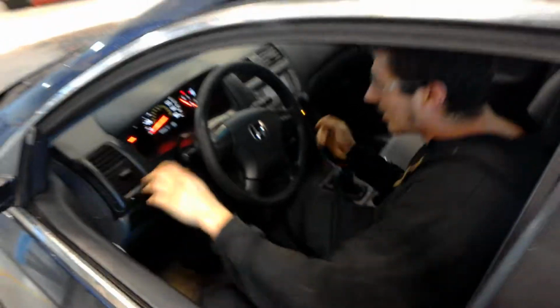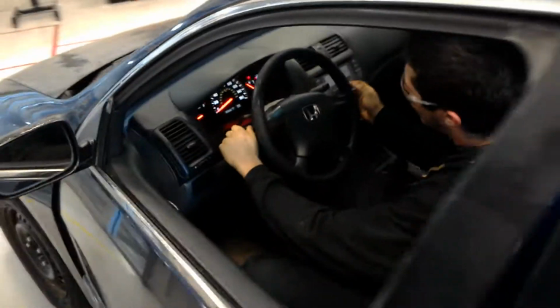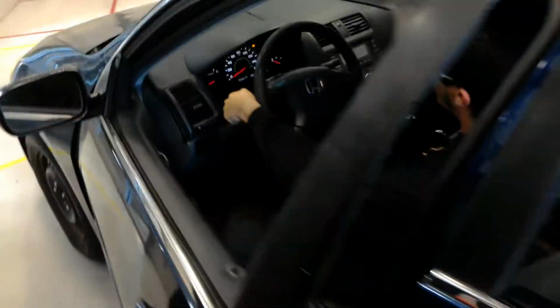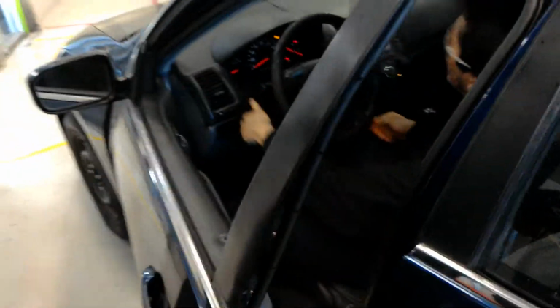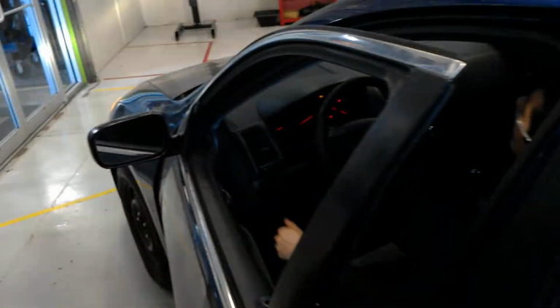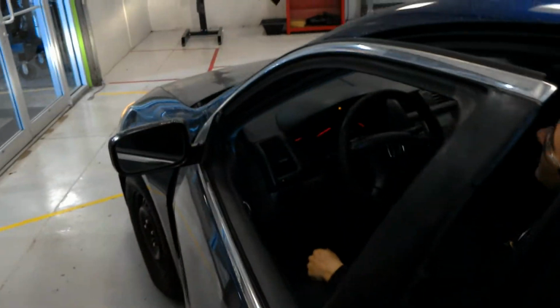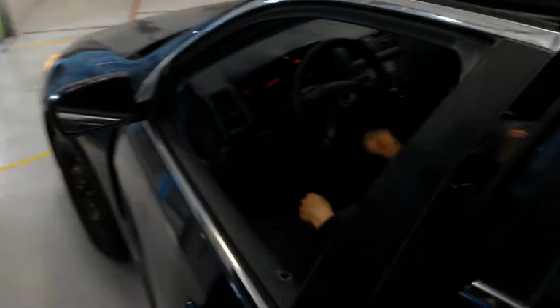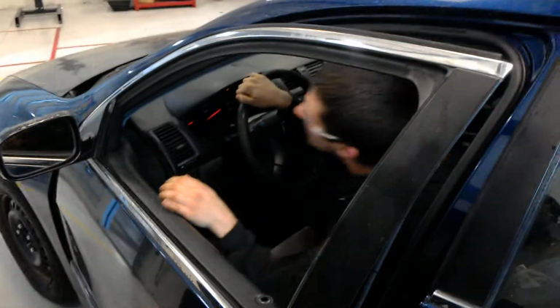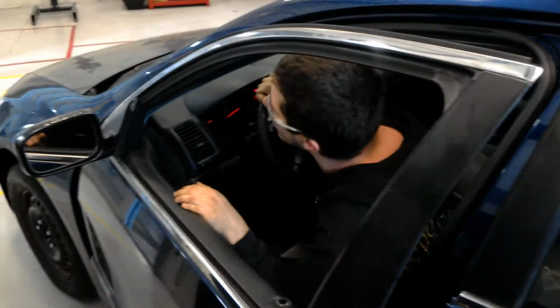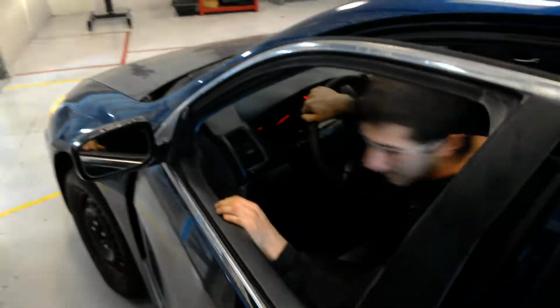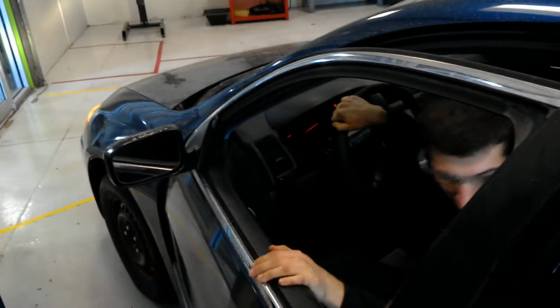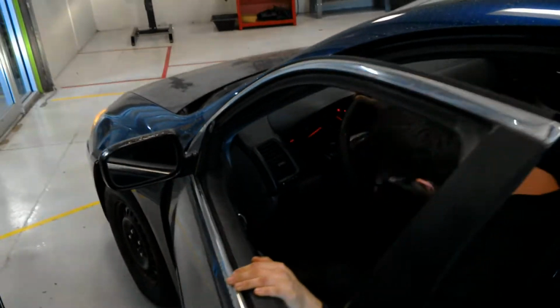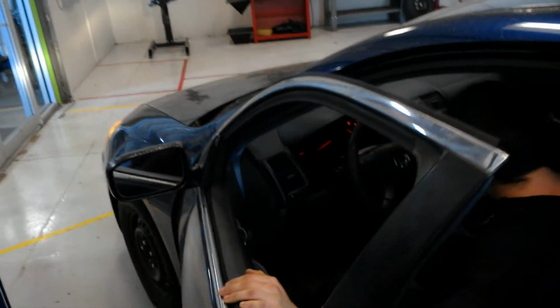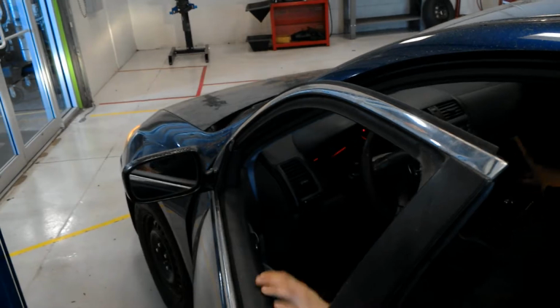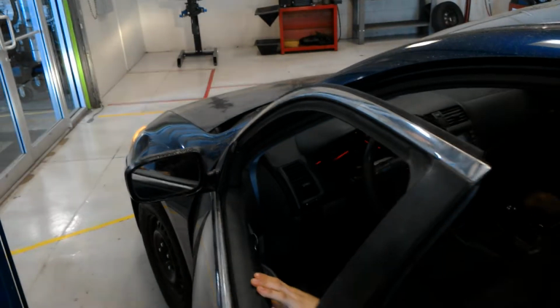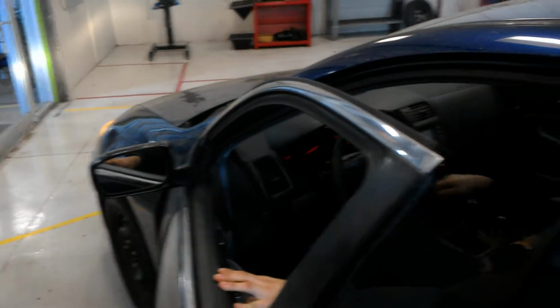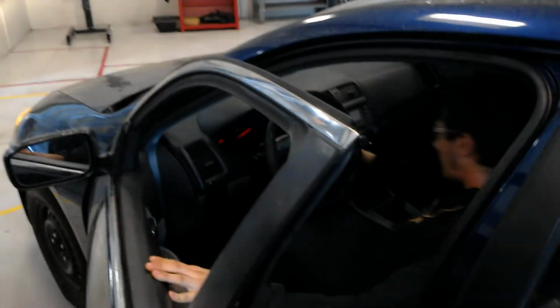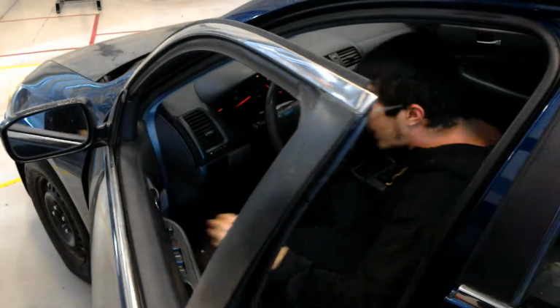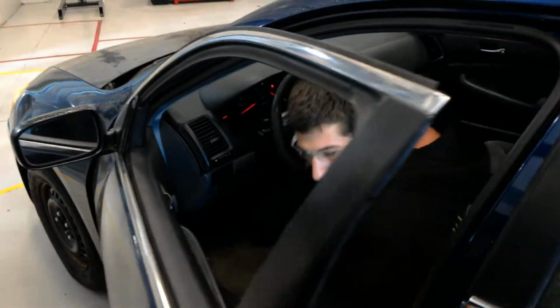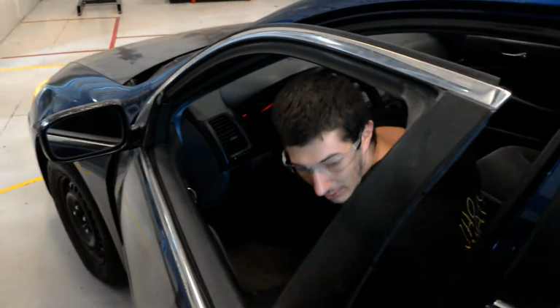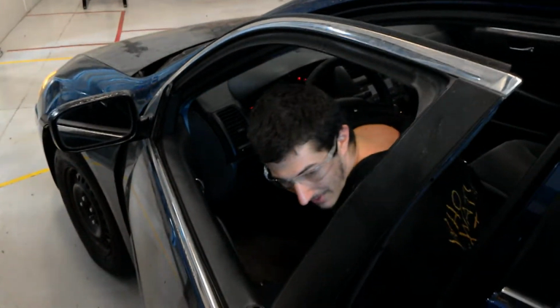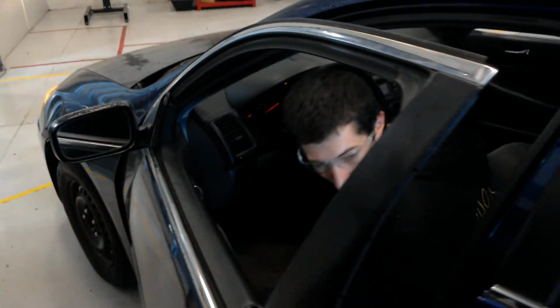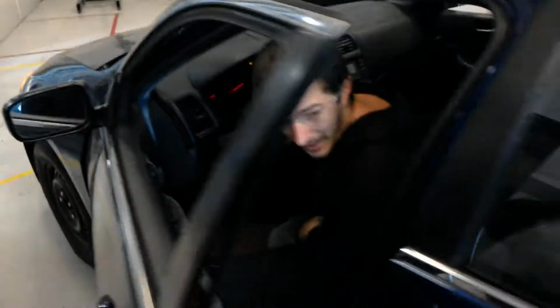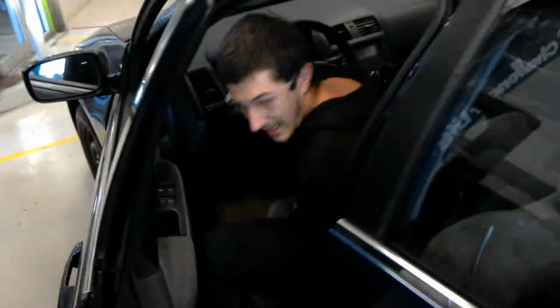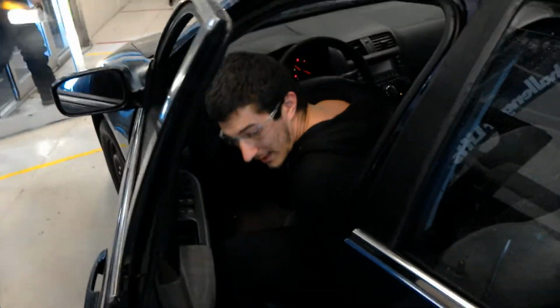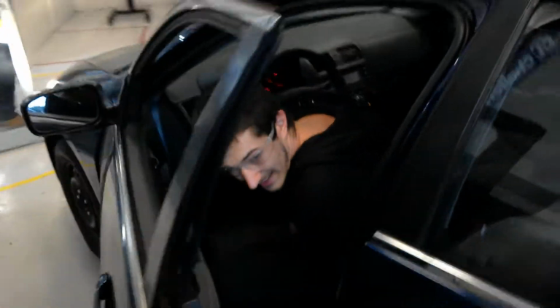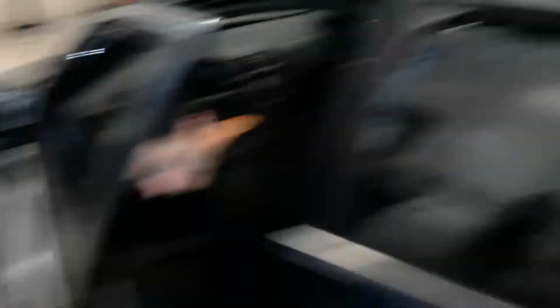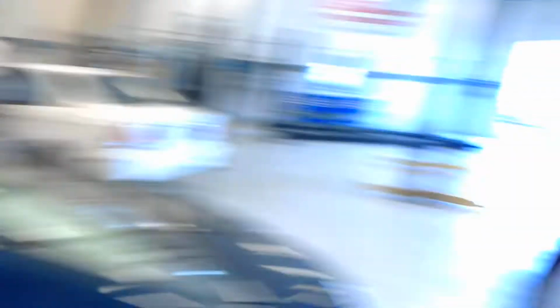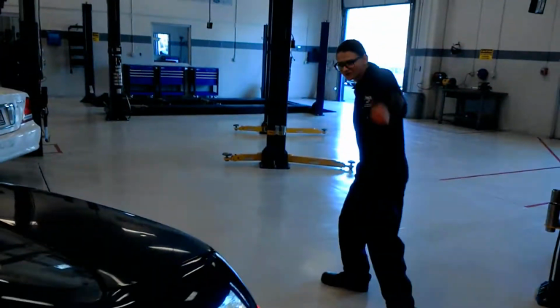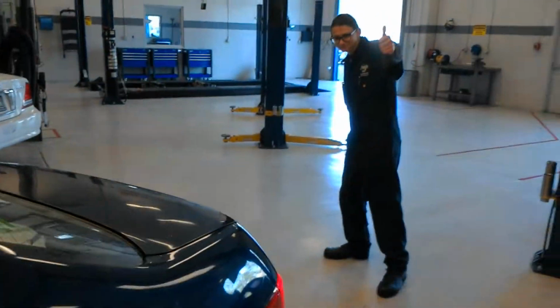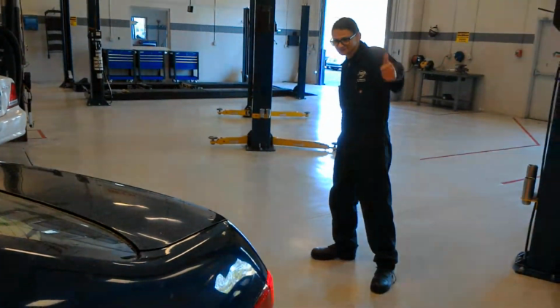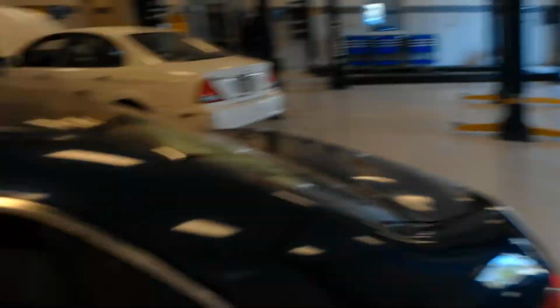We're going to go ahead and check the headlights. Headlights are working up front. And I'm going to go ahead and get somebody to go in the back — are my taillights working back there? My brake lights? Awesome.